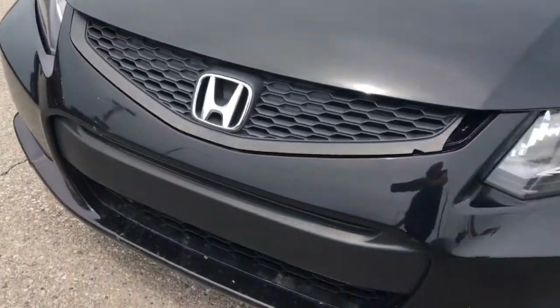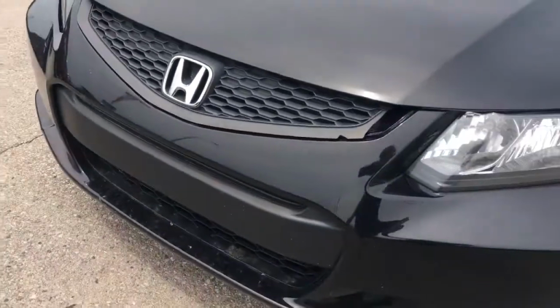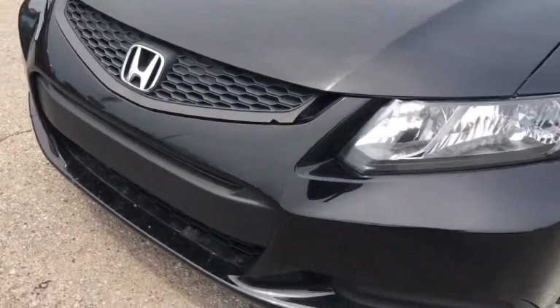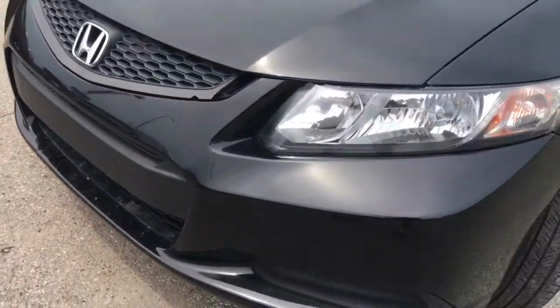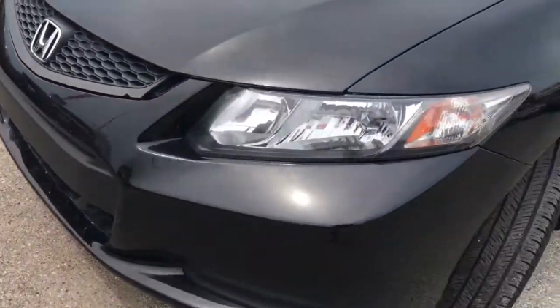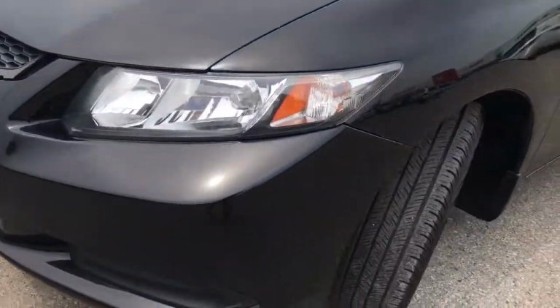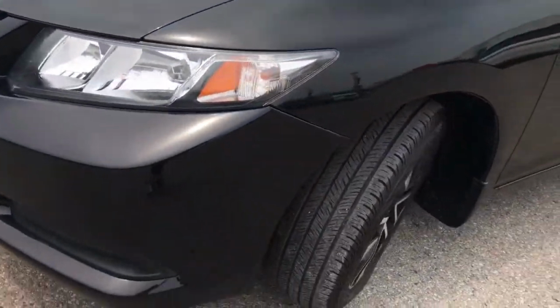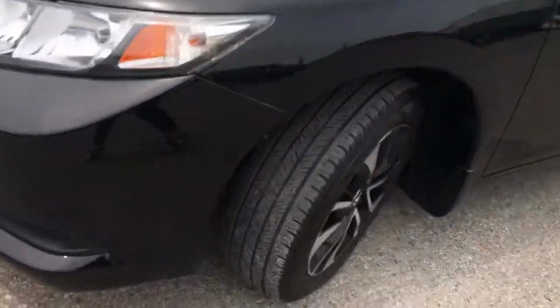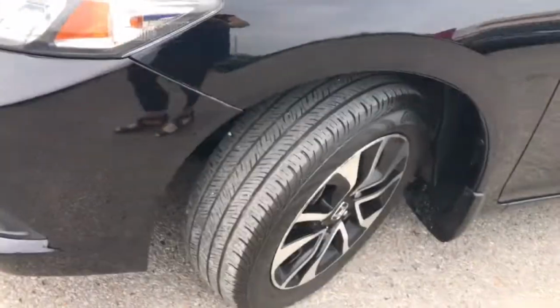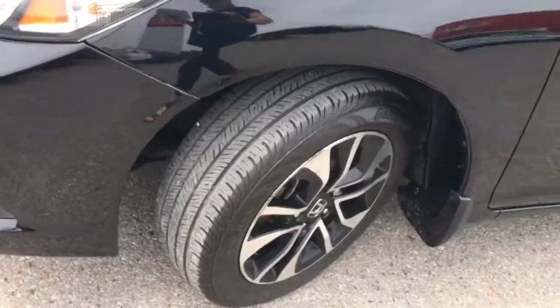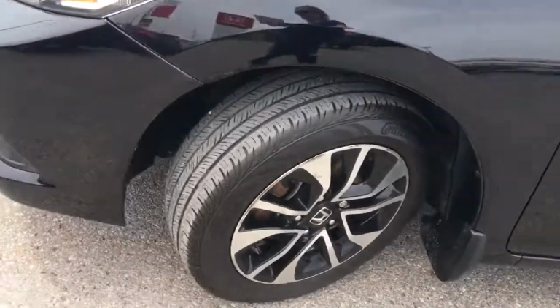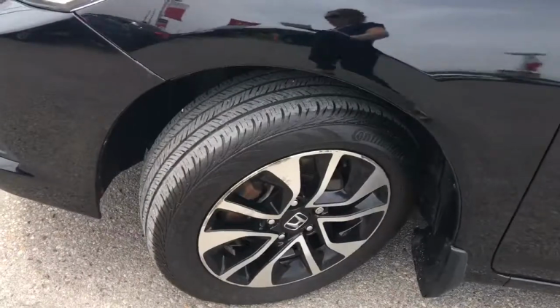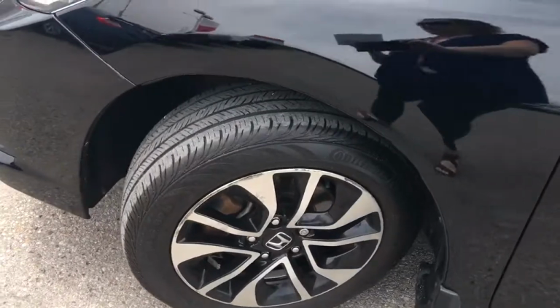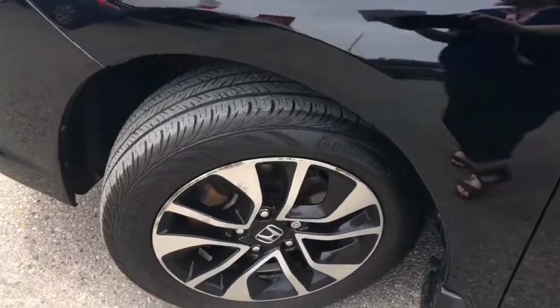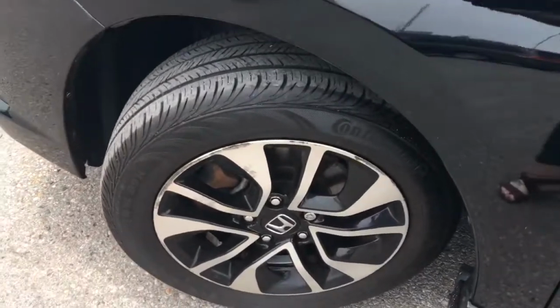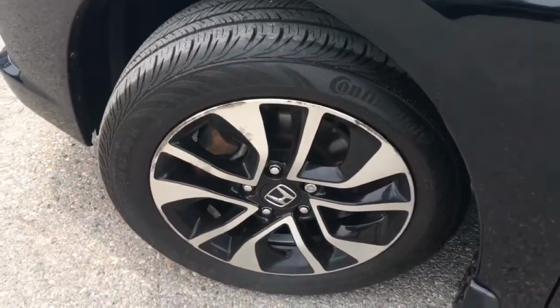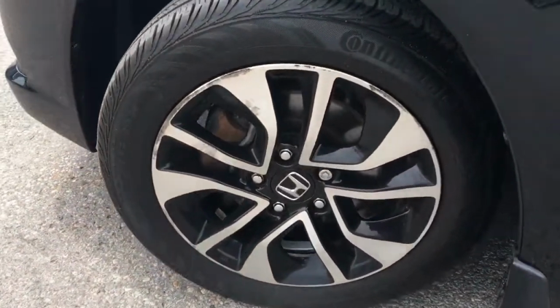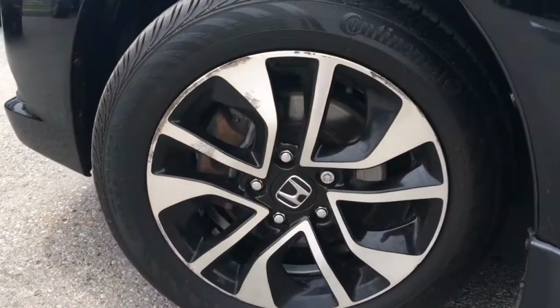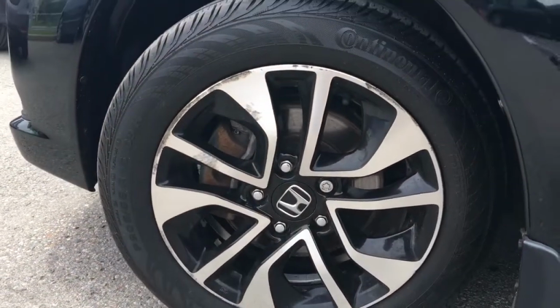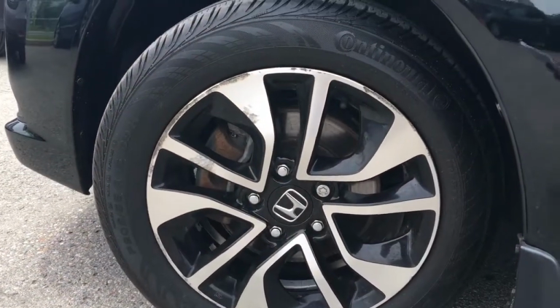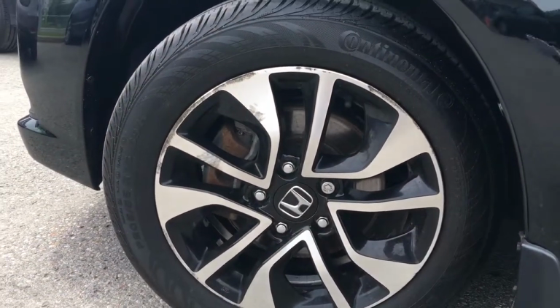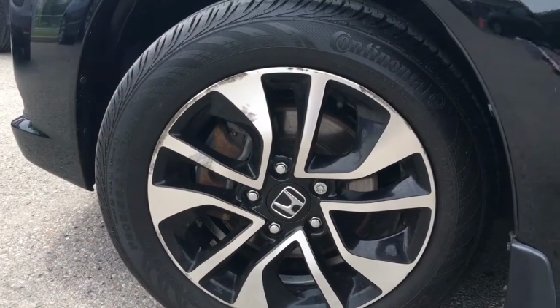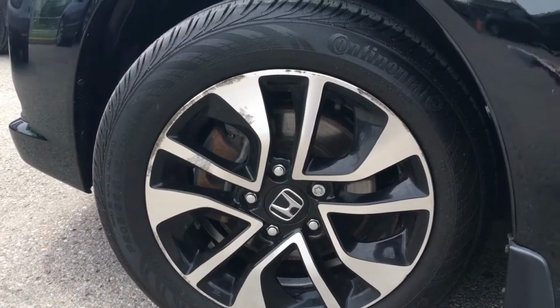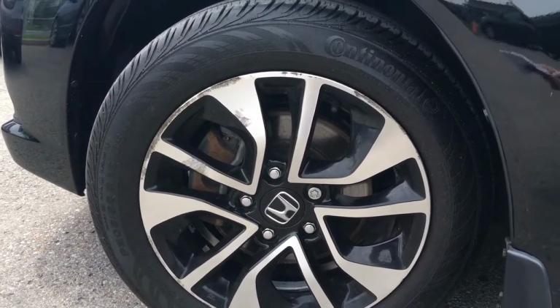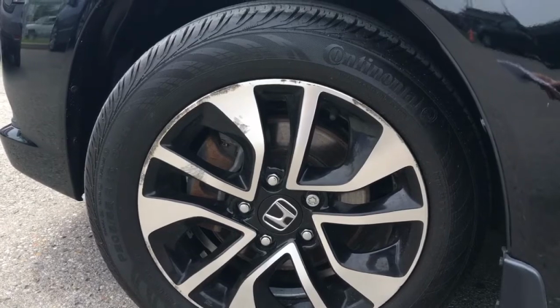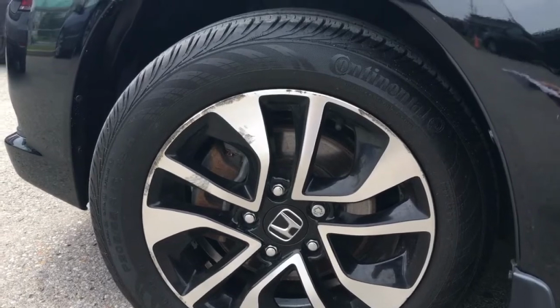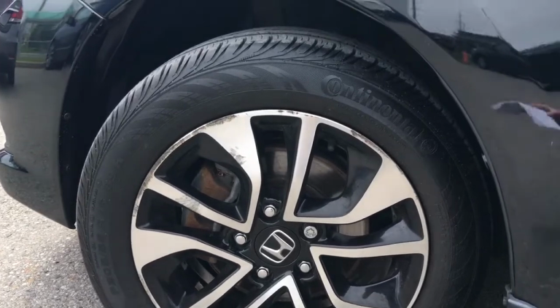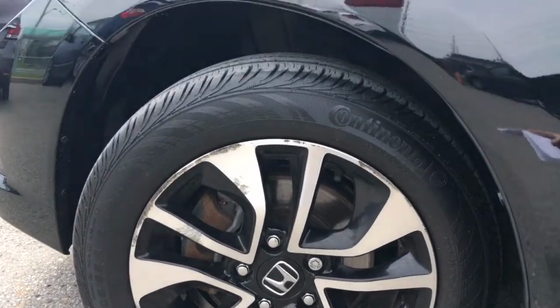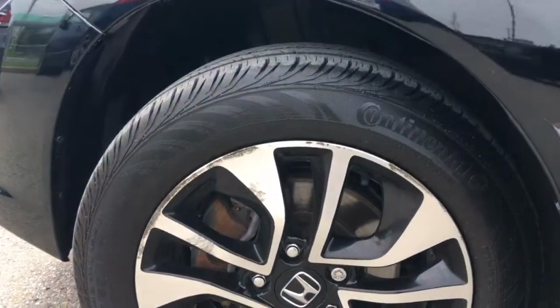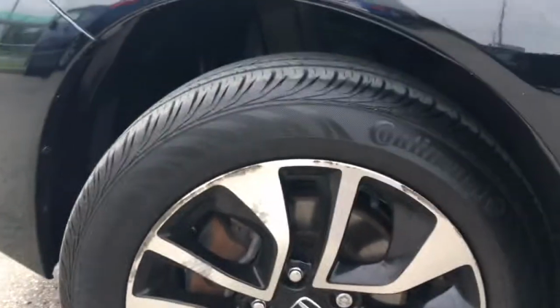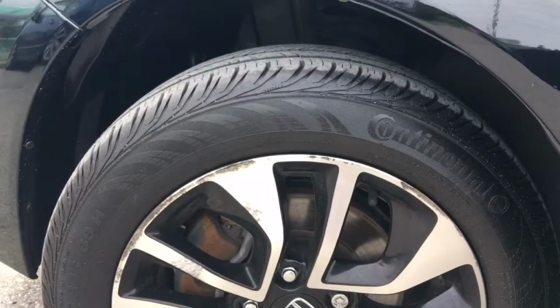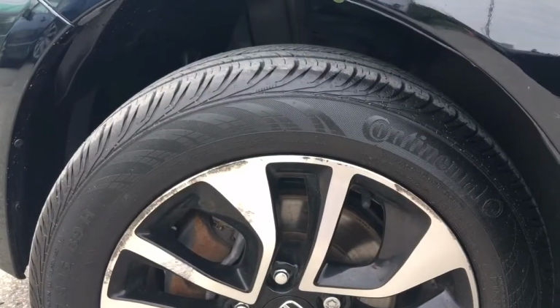Coming around the side here you'll see that we're riding atop 16-inch aluminum alloy wheels with power-assisted ventilated front disc brakes and solid rear disc brakes, and plenty of tread left to keep driving on.